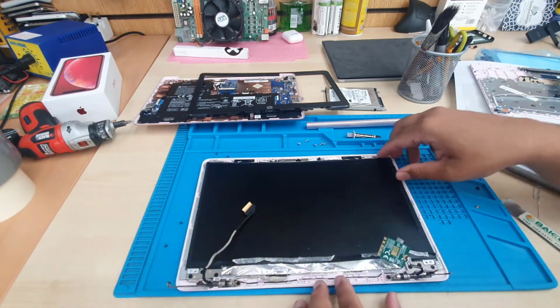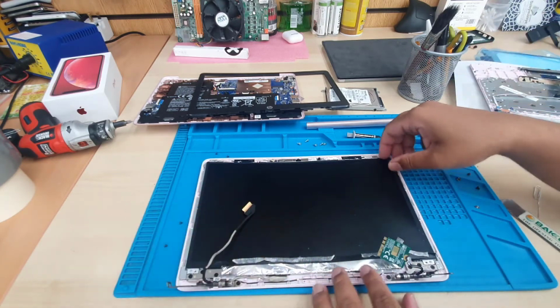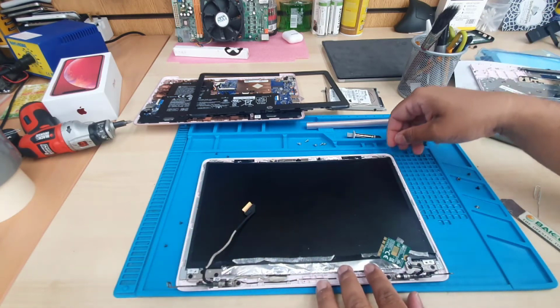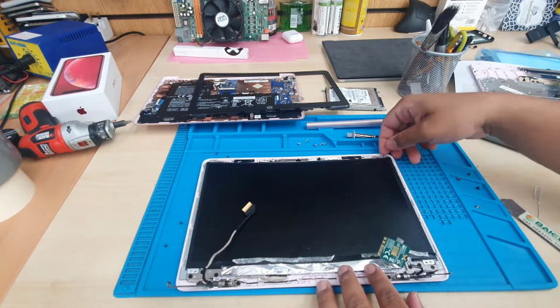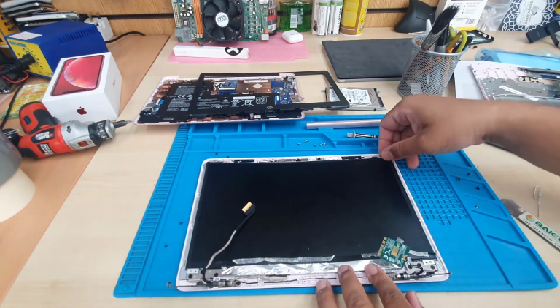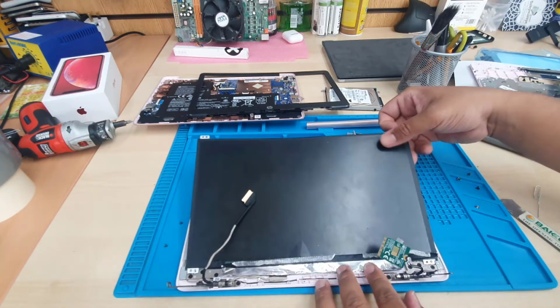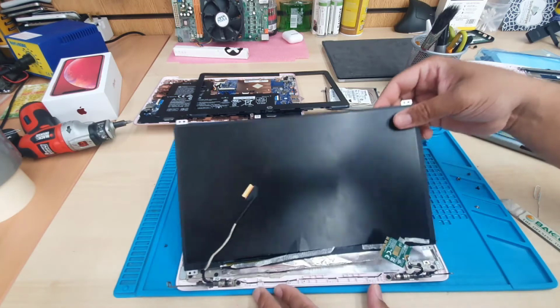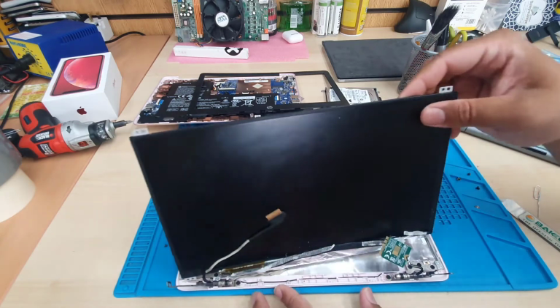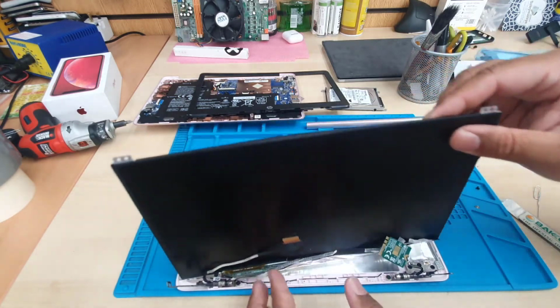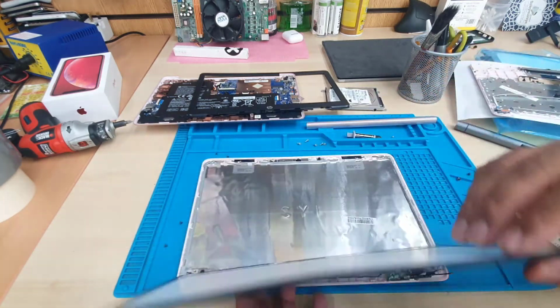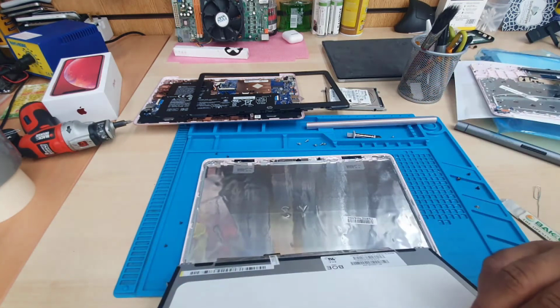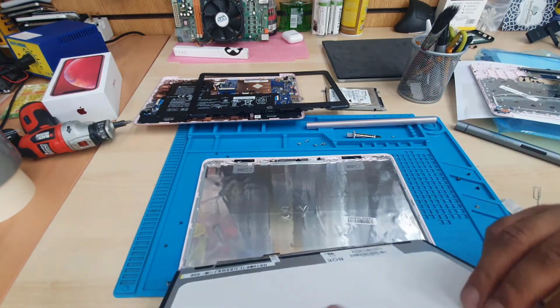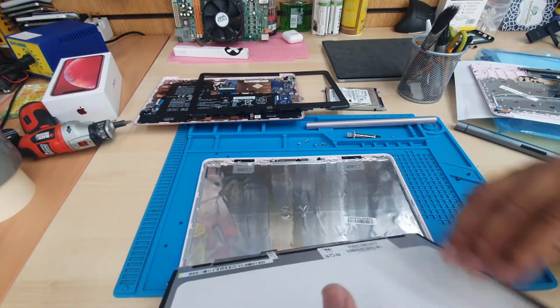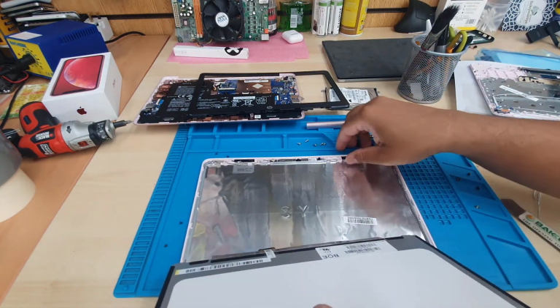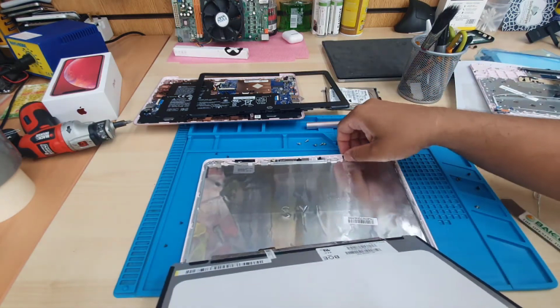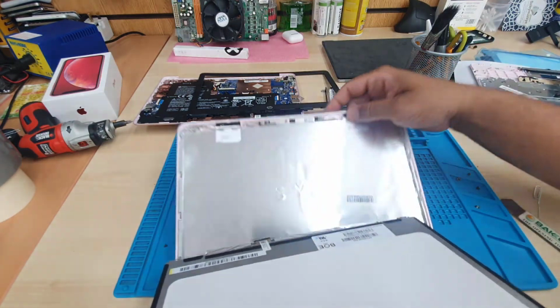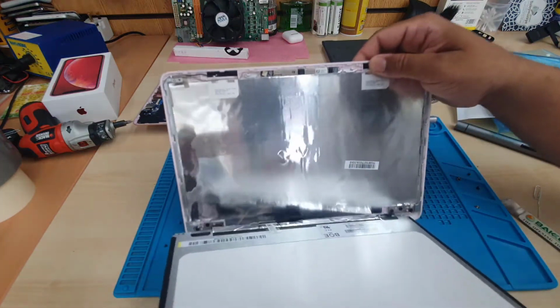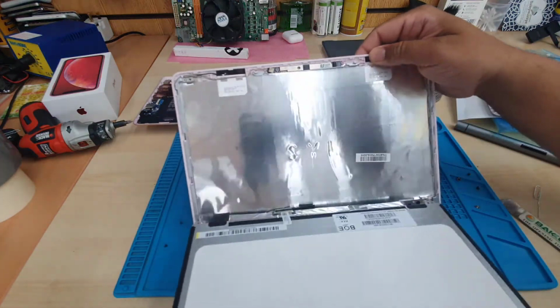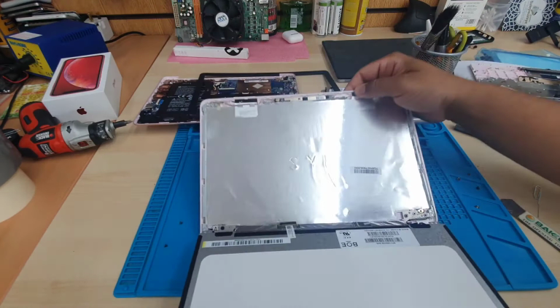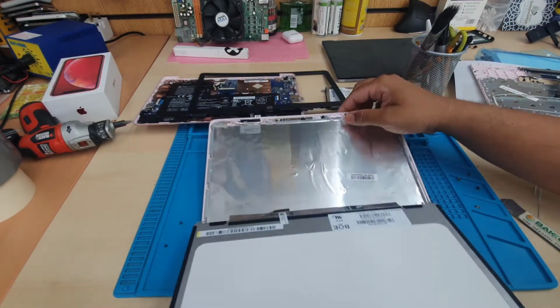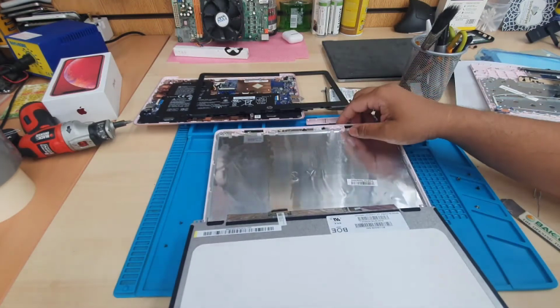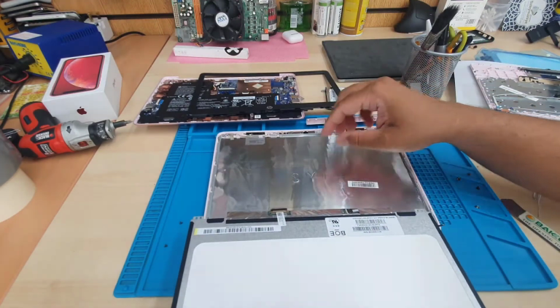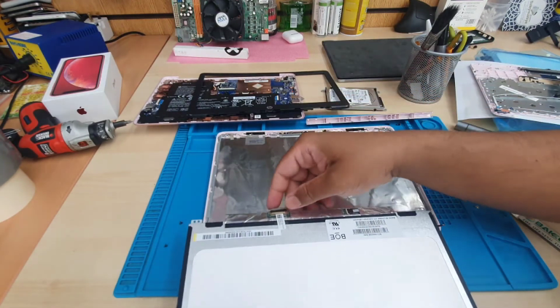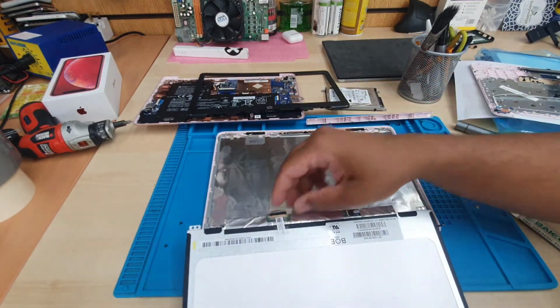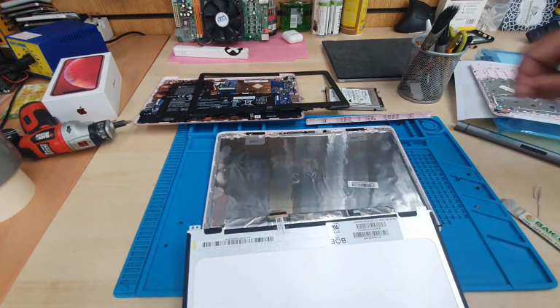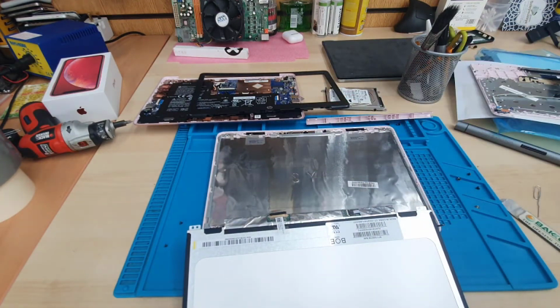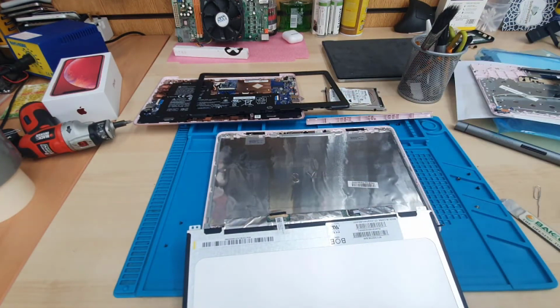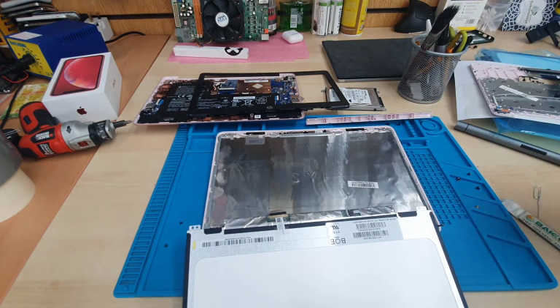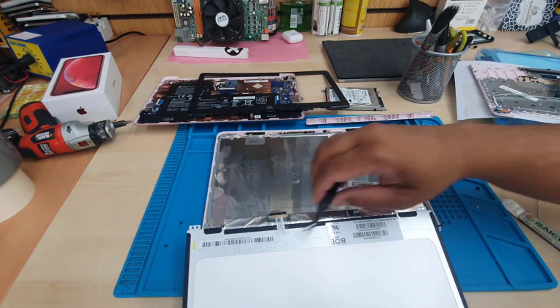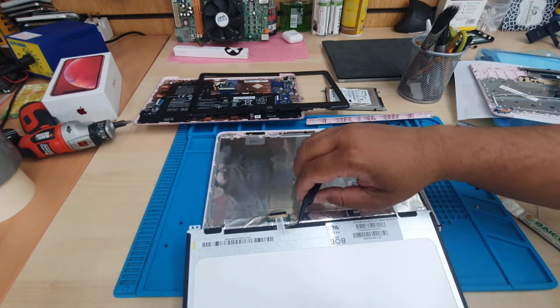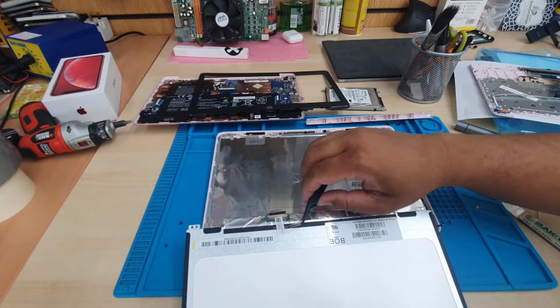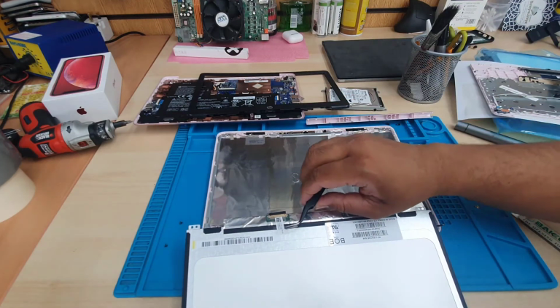Now we're going to pull the screen out and then disconnect it from the actual connector. There is a kind of safety tape on the connector.